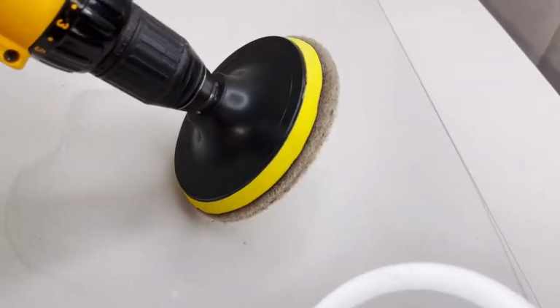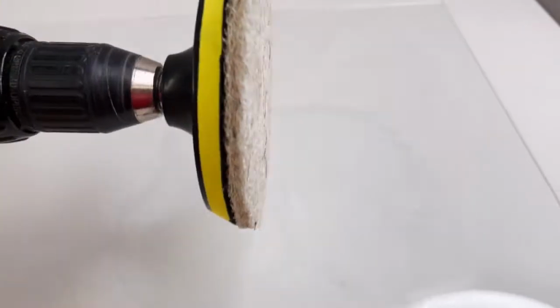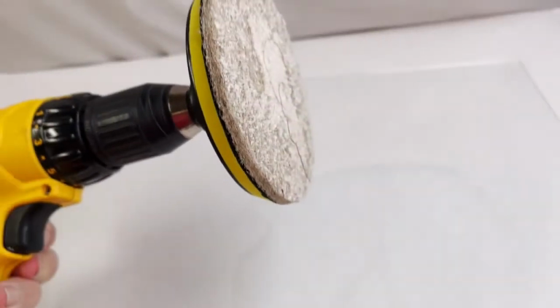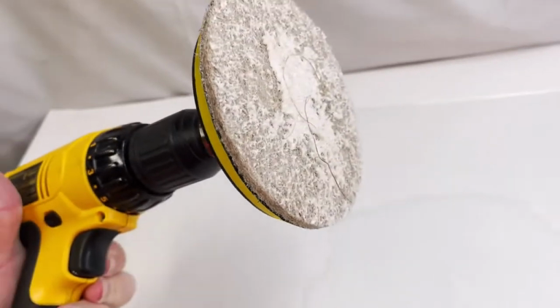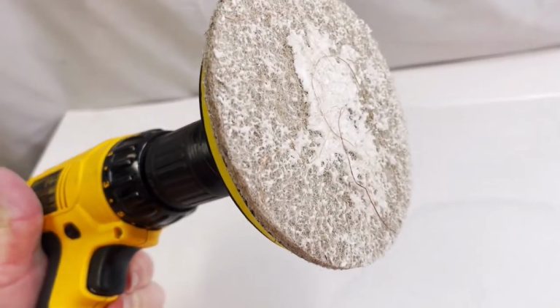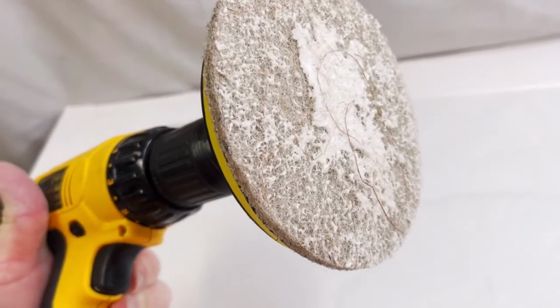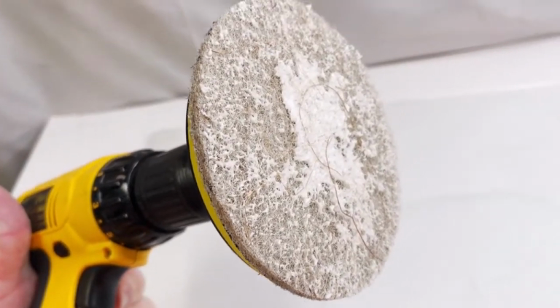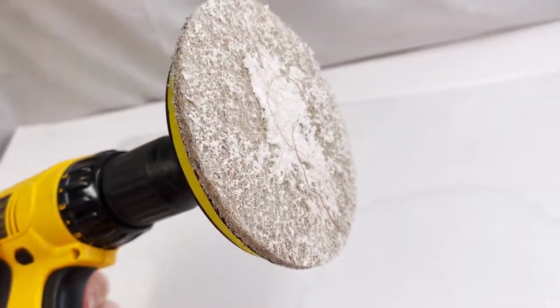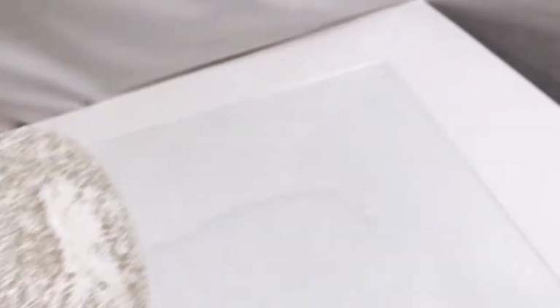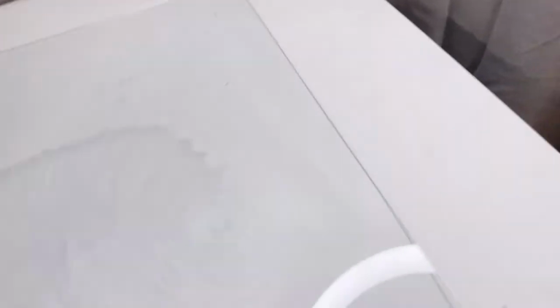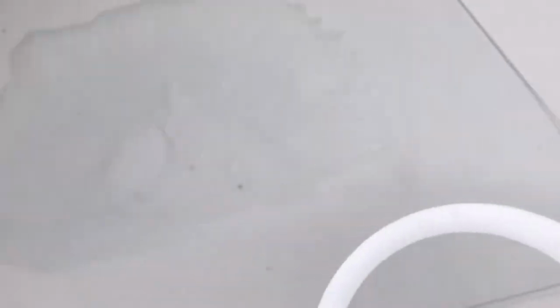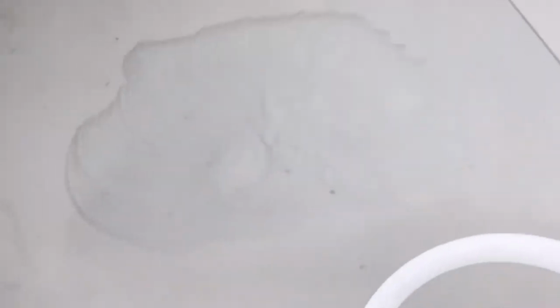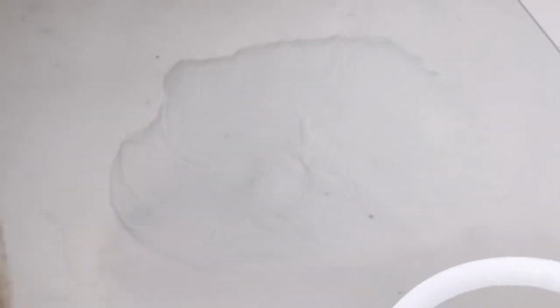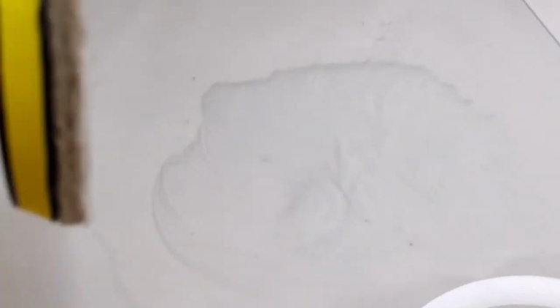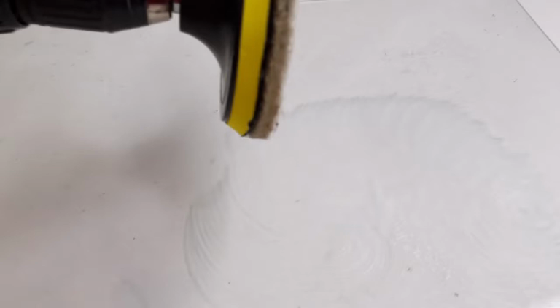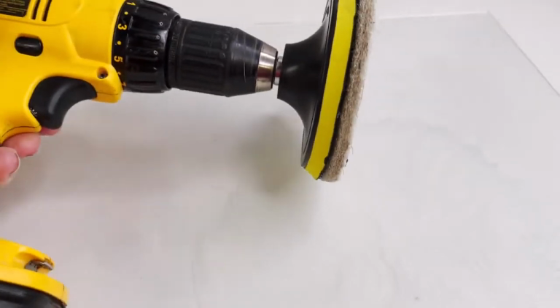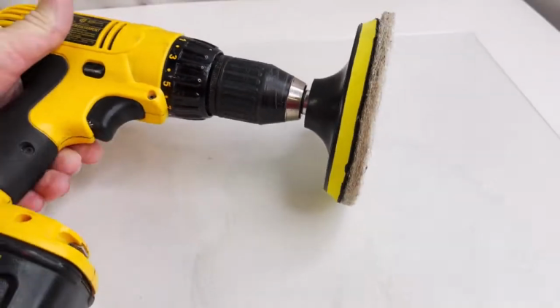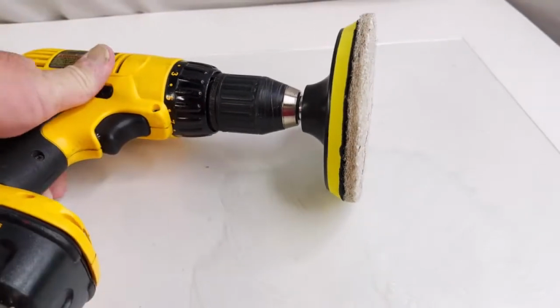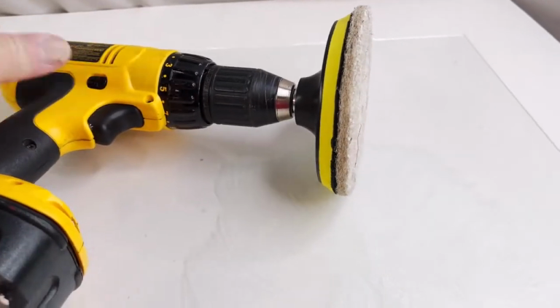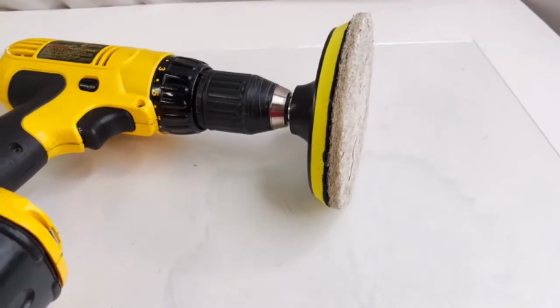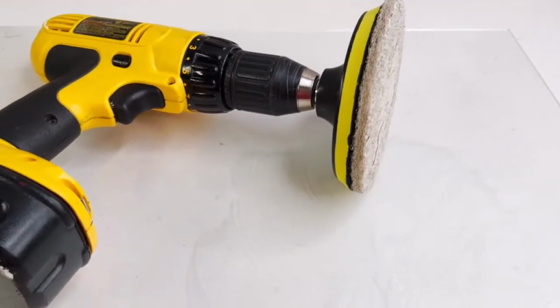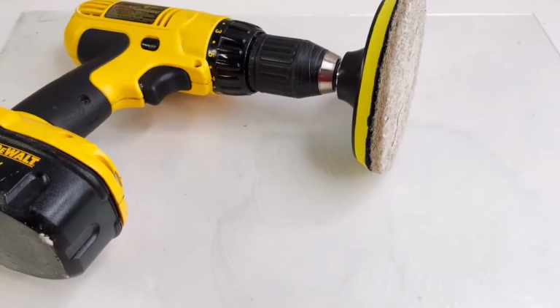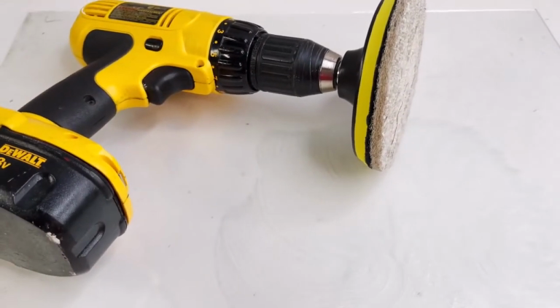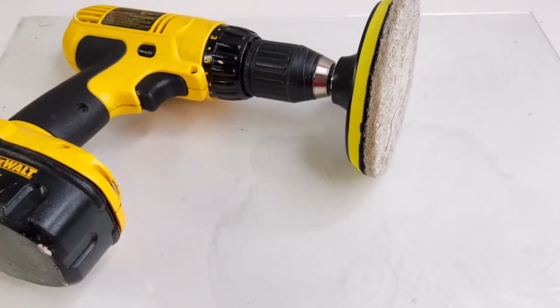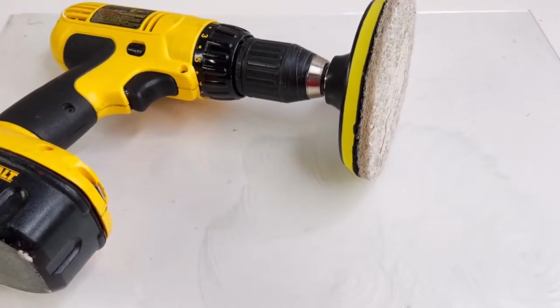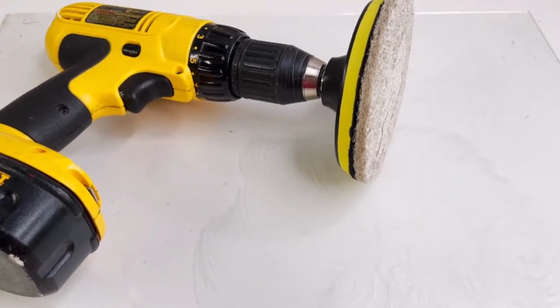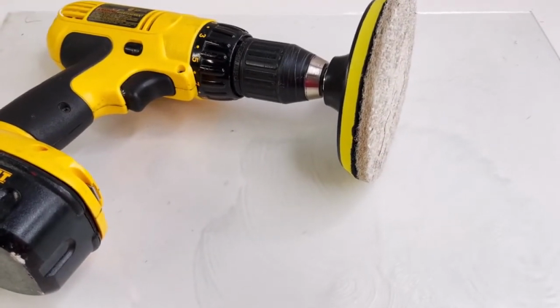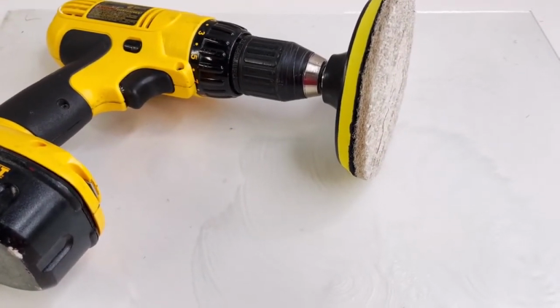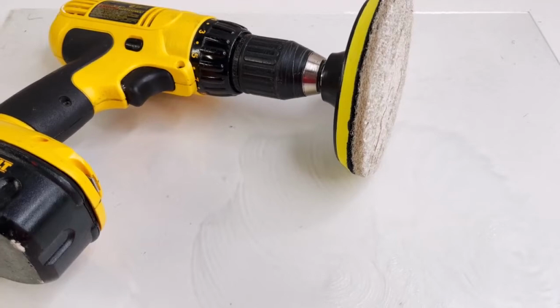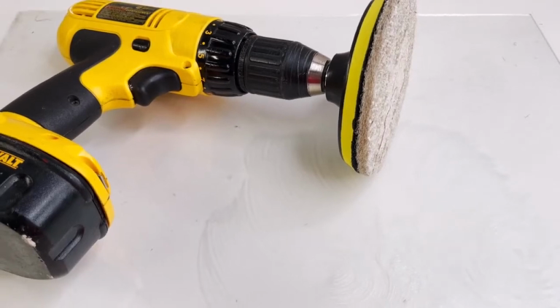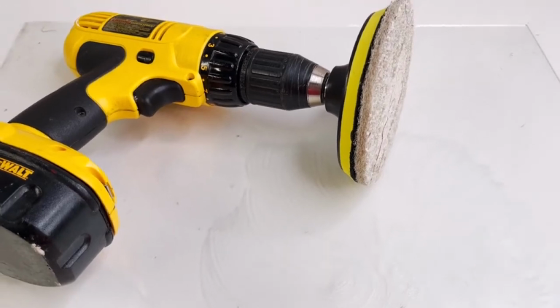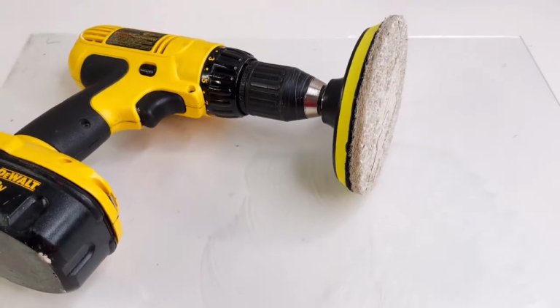It spreads evenly on the surface and takes care of your hard water stain needs as well as other cleanup needs on surfaces — the coconut pad.